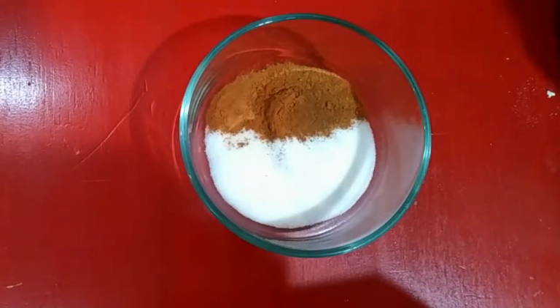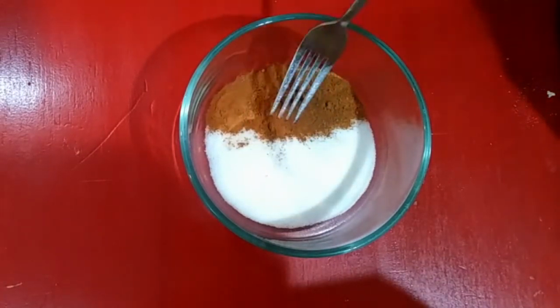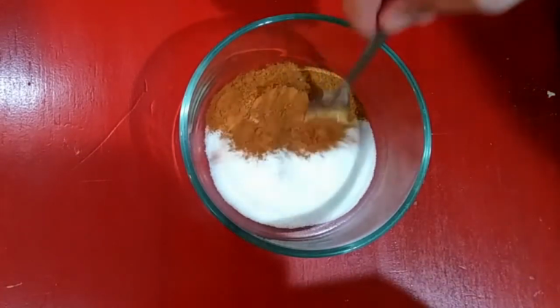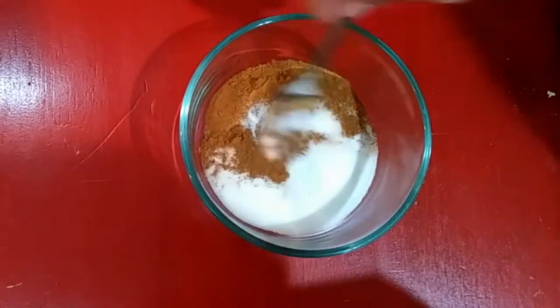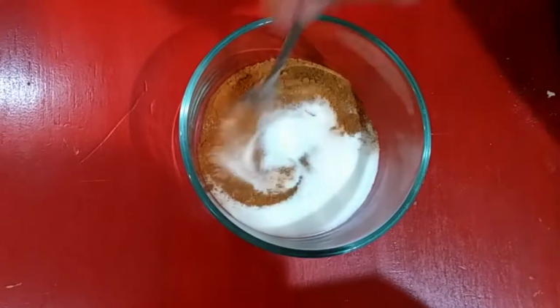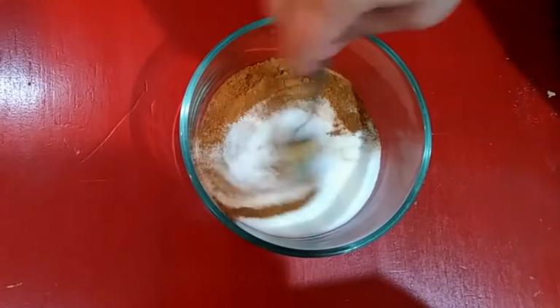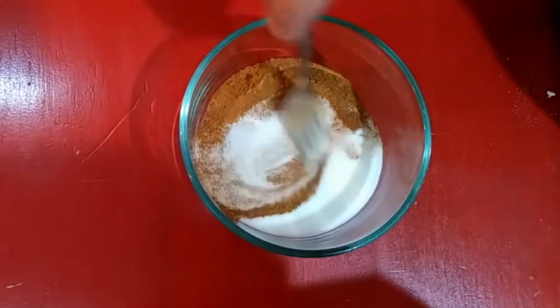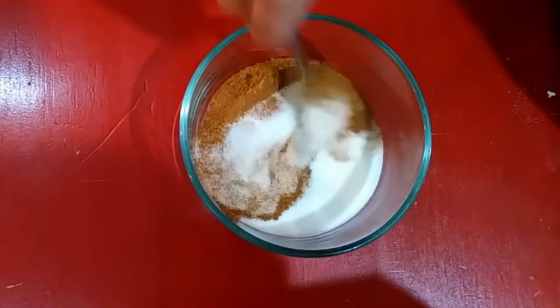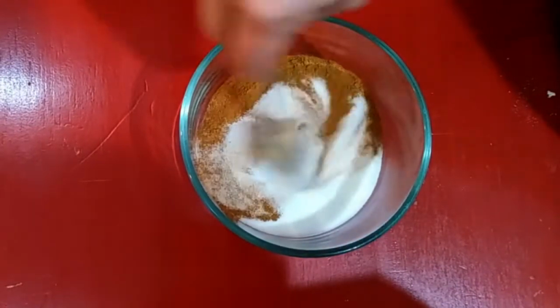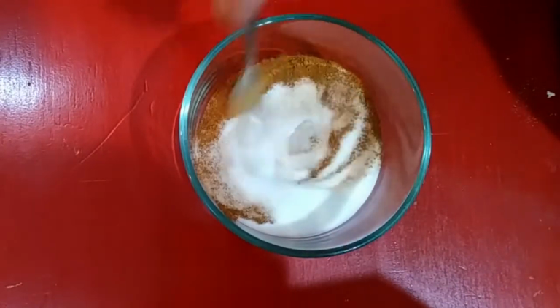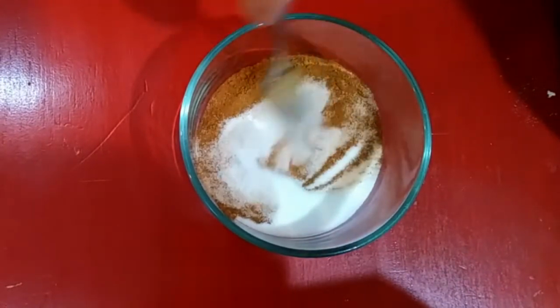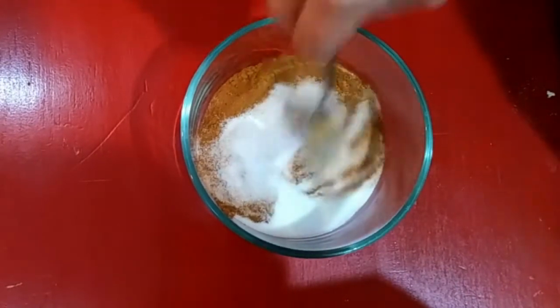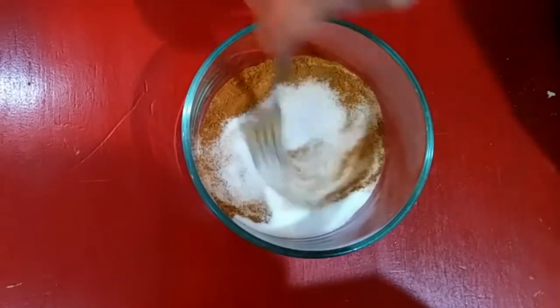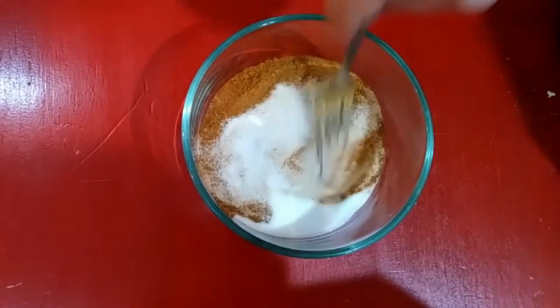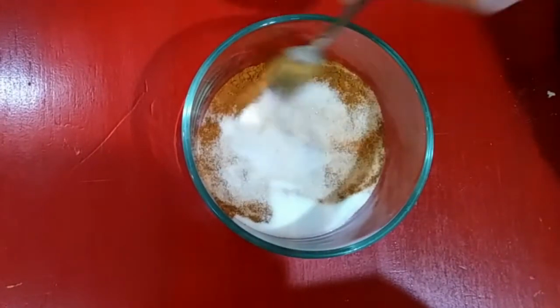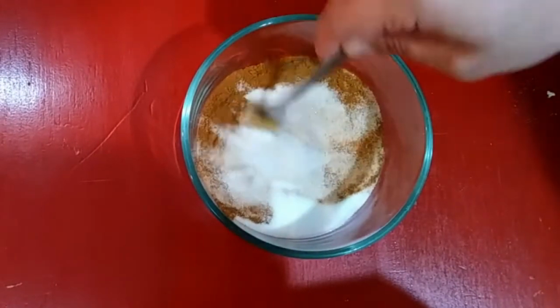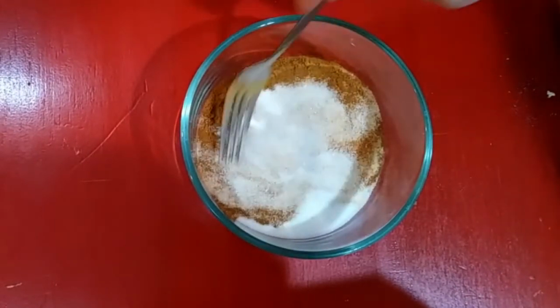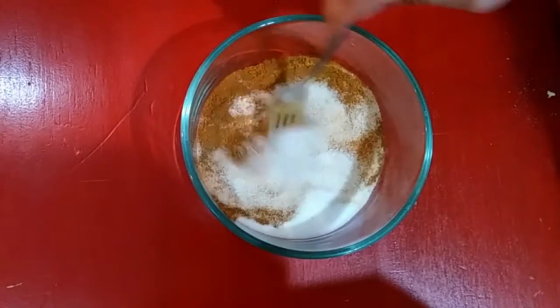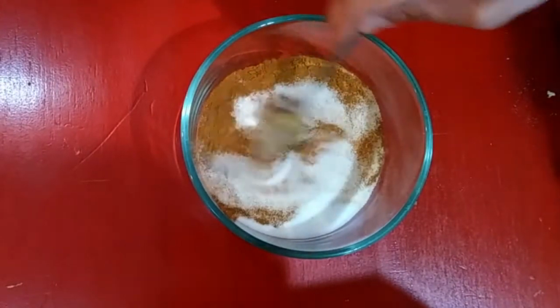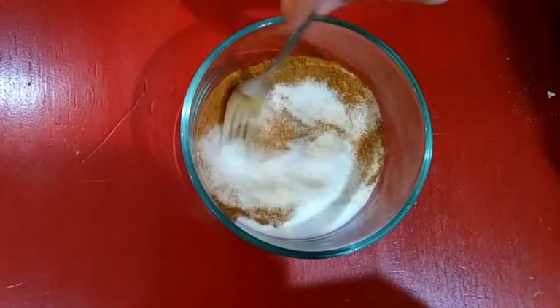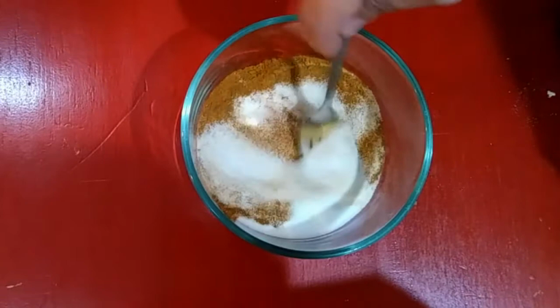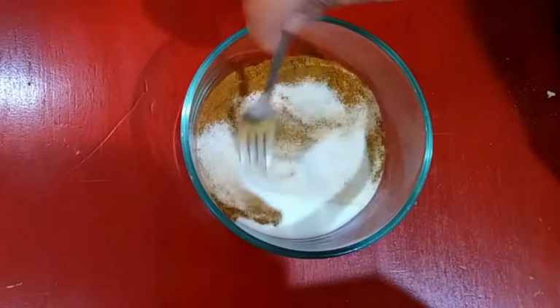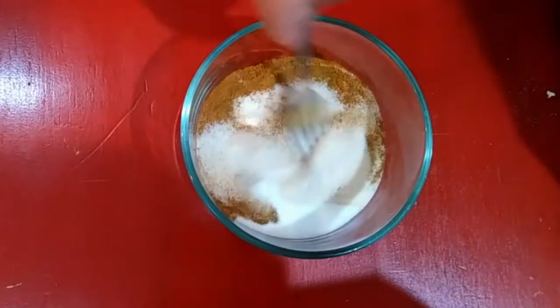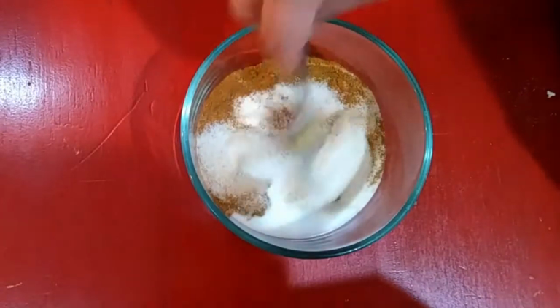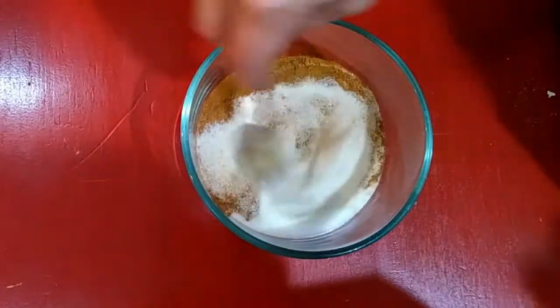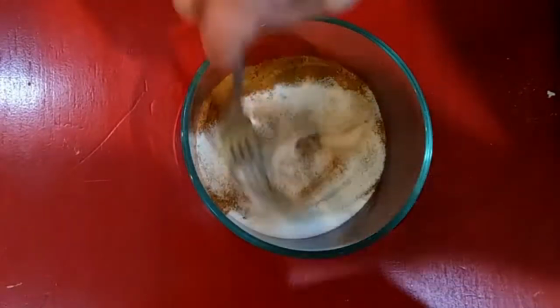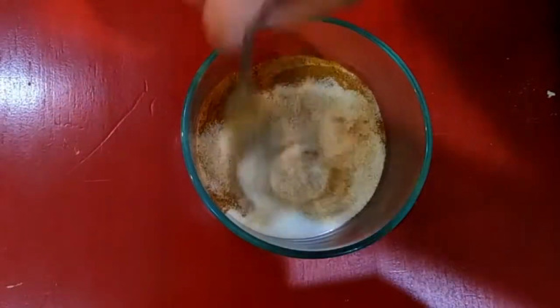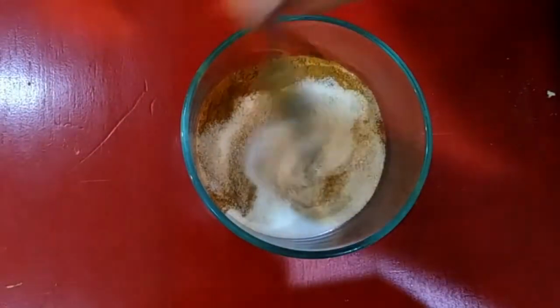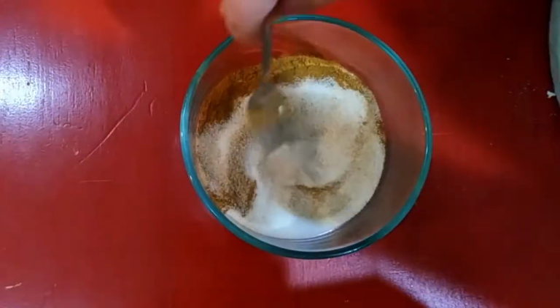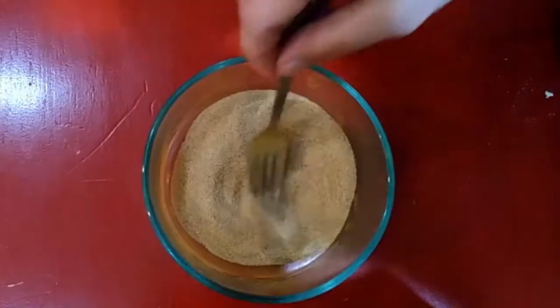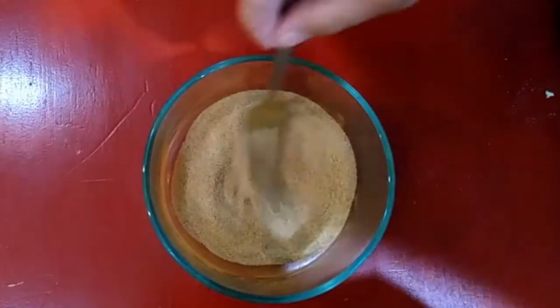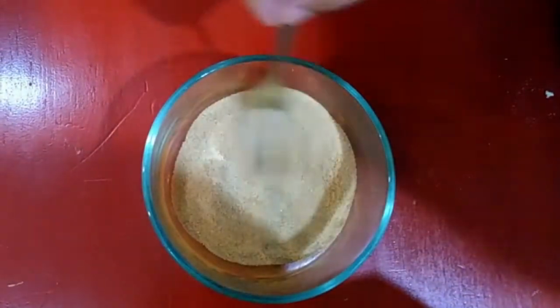Welcome back guys, today we're putting a little twist on the cinnamon roll. The cinnamon sugar is one half cup sugar and one tablespoon ground cinnamon.